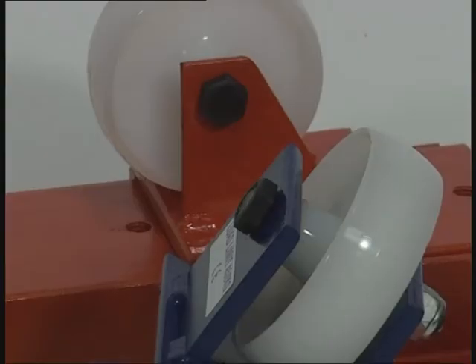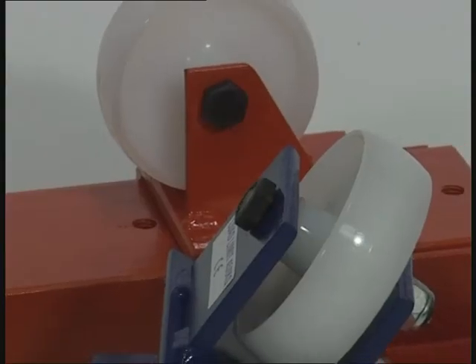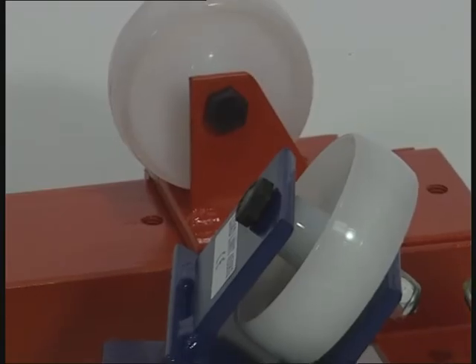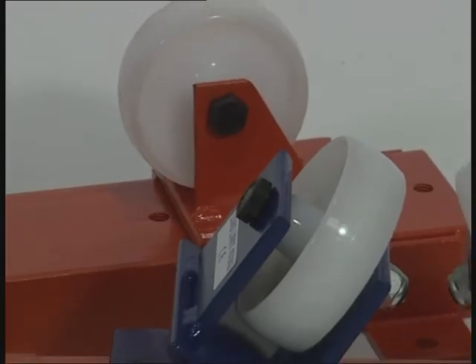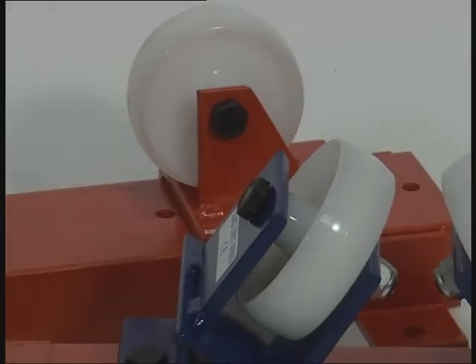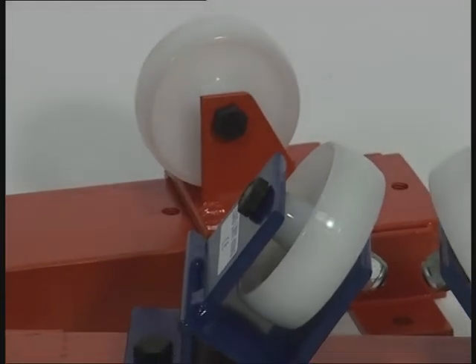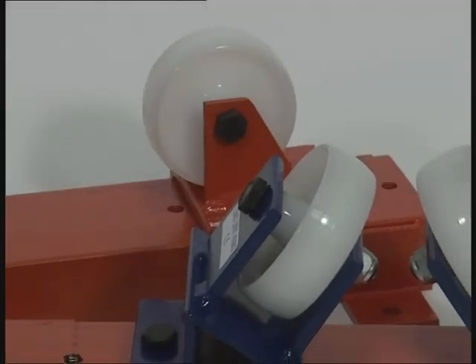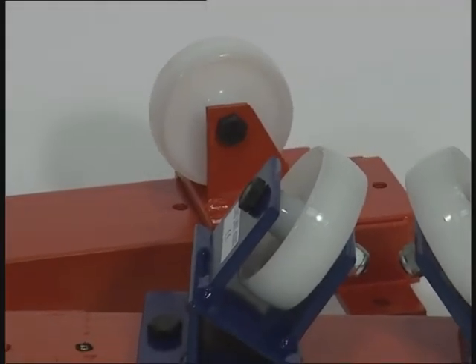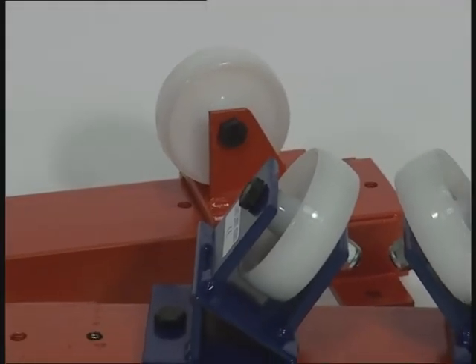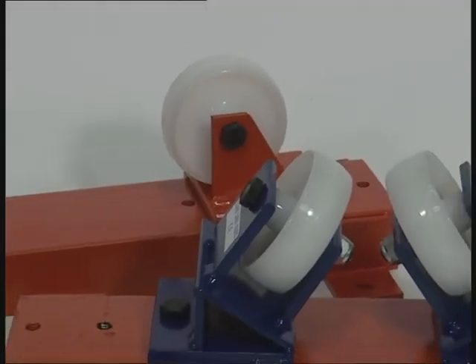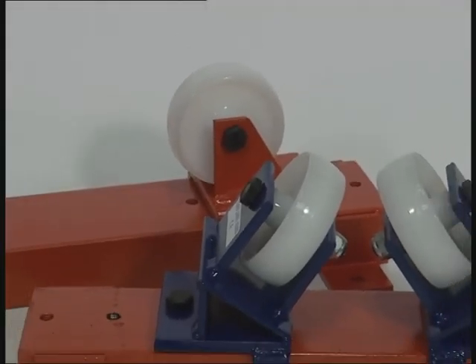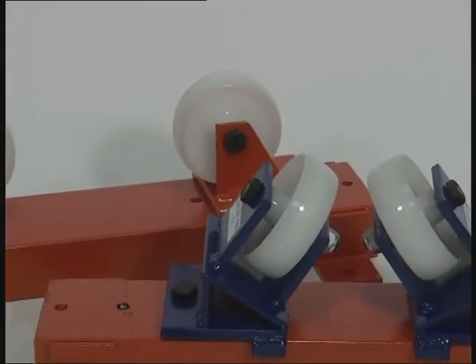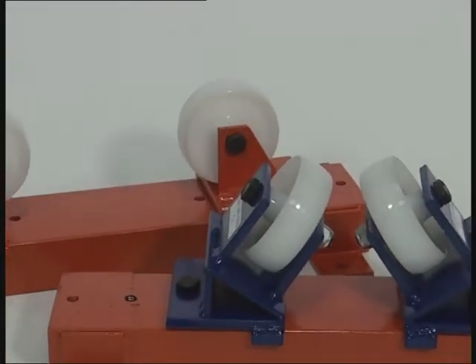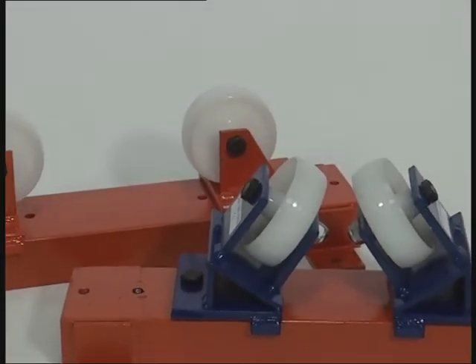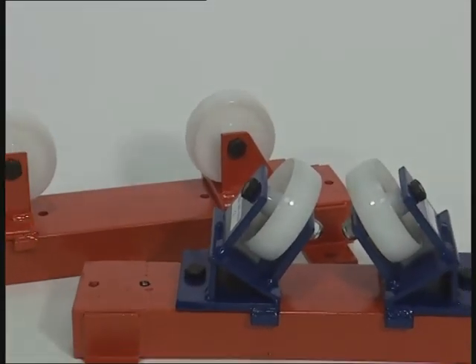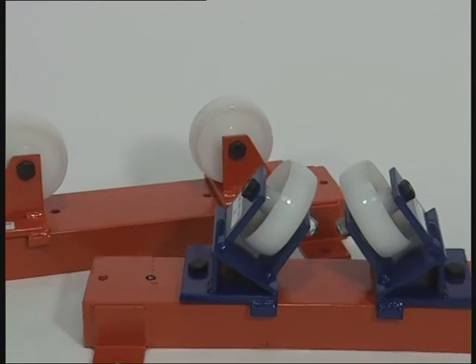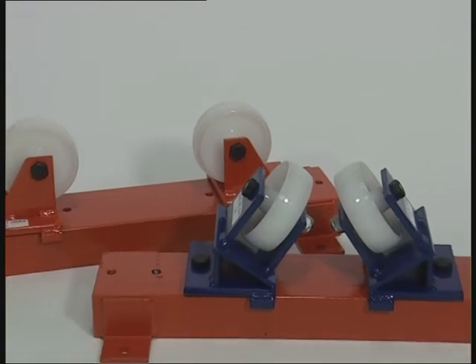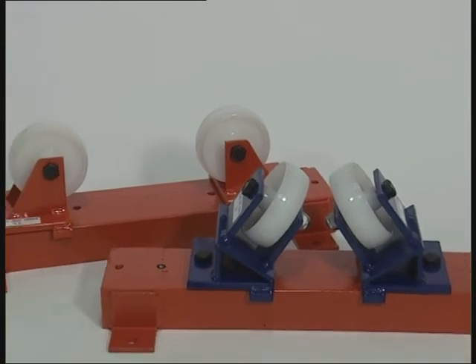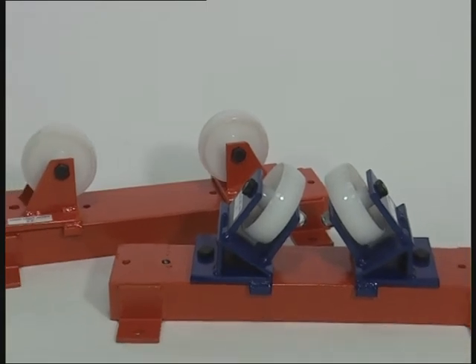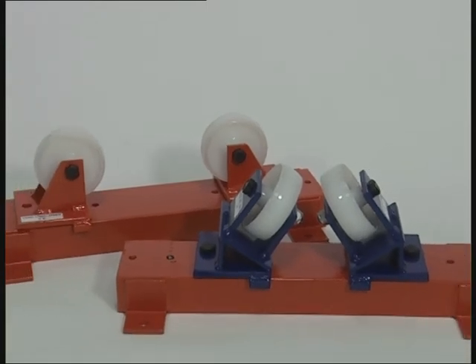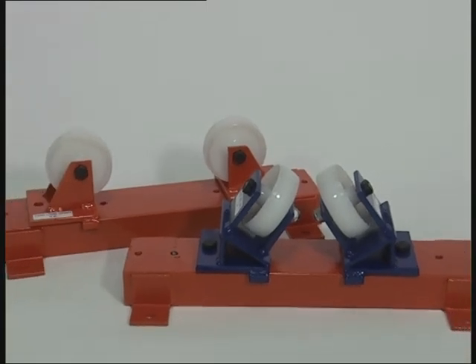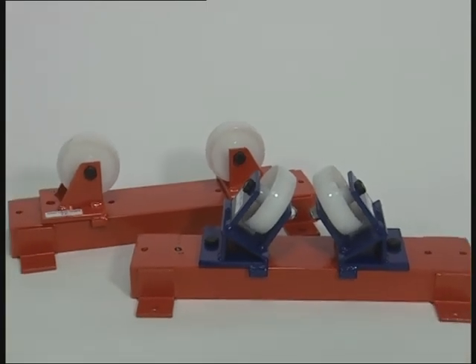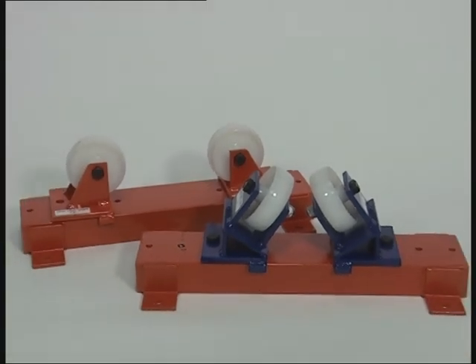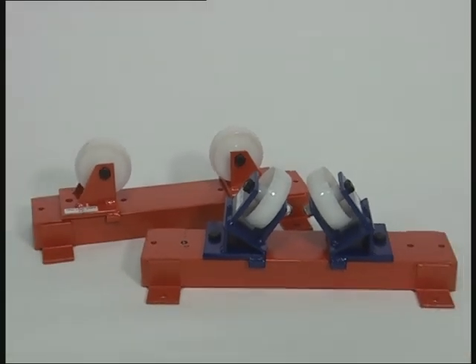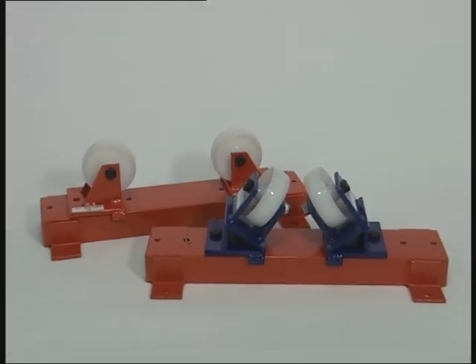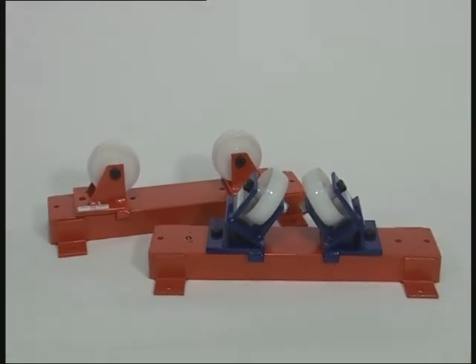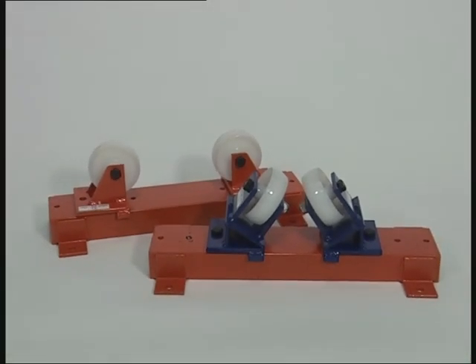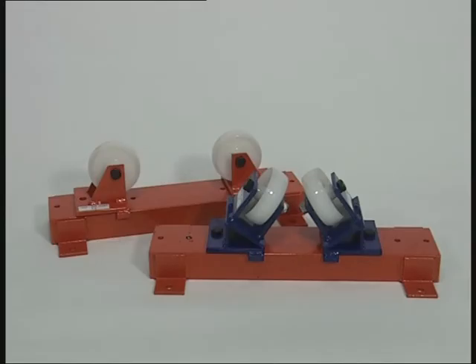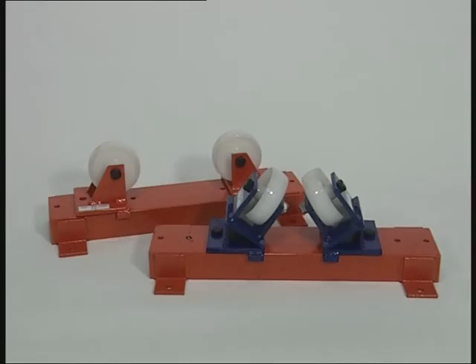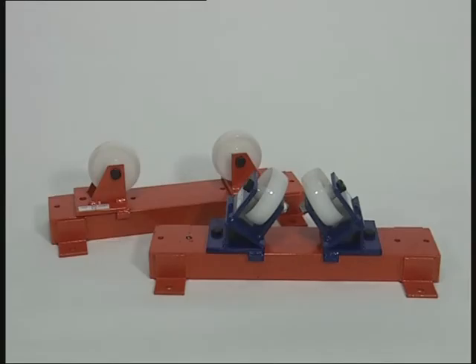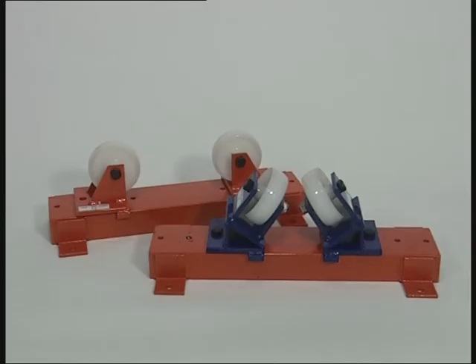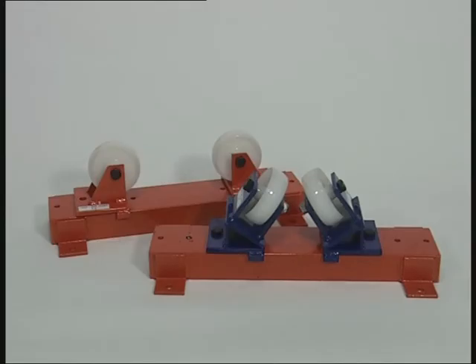Our heavy duty roller stands are designed to be either floor or bench mounted for the rotation or feeding of pipes from 4 to 48 inches. Wheels are available in either nylon, steel or ball transfer.